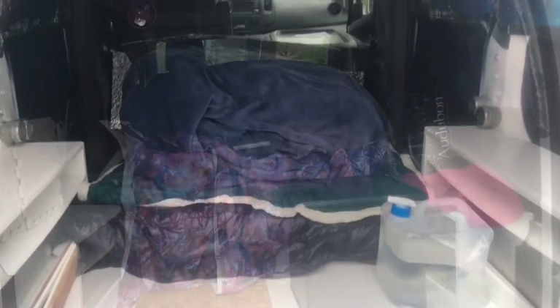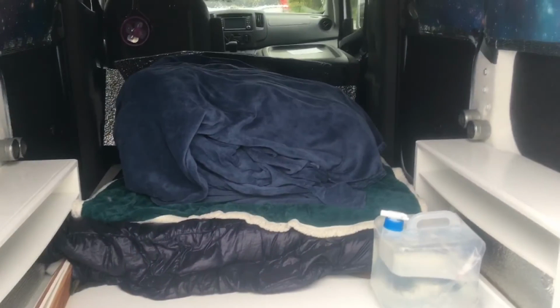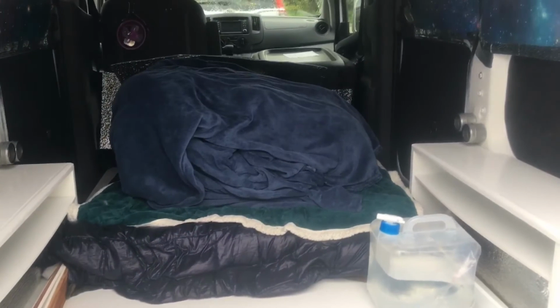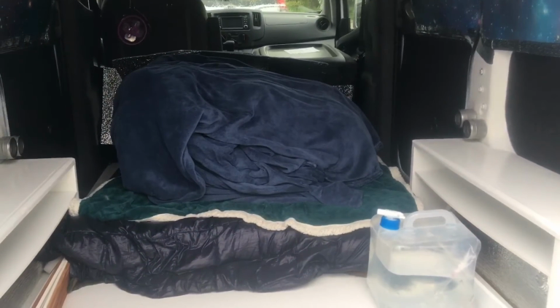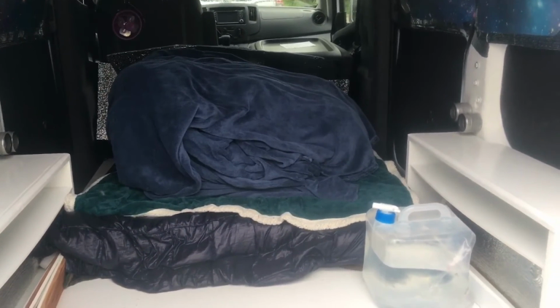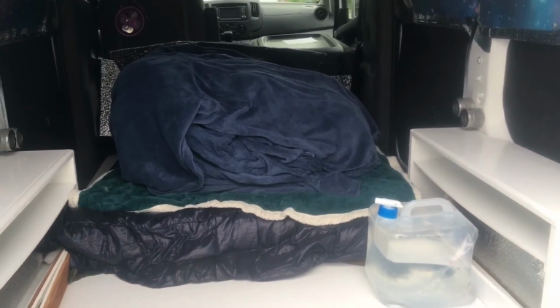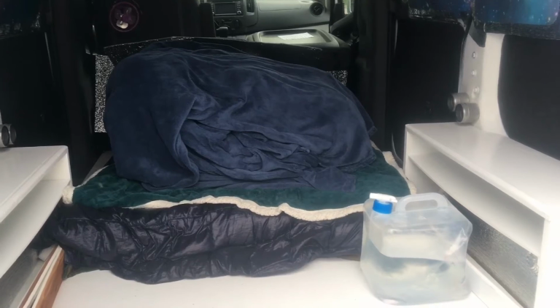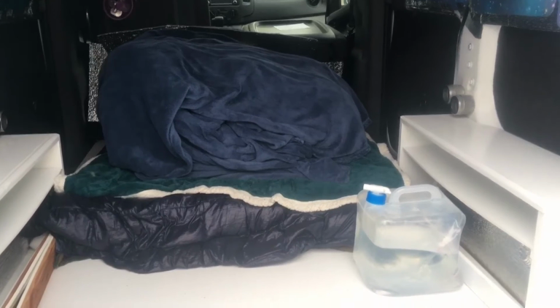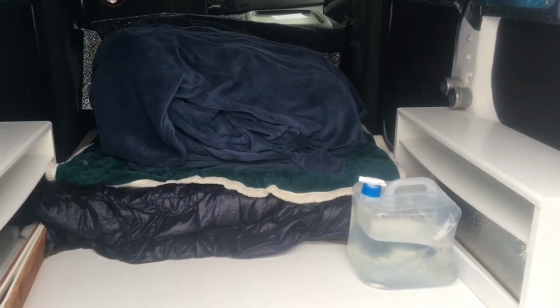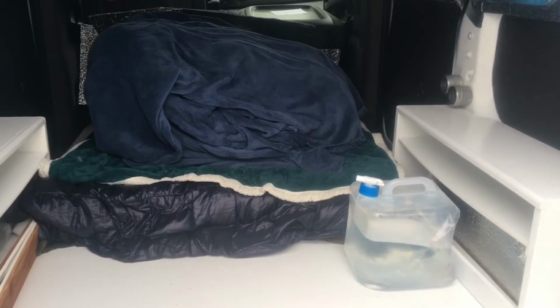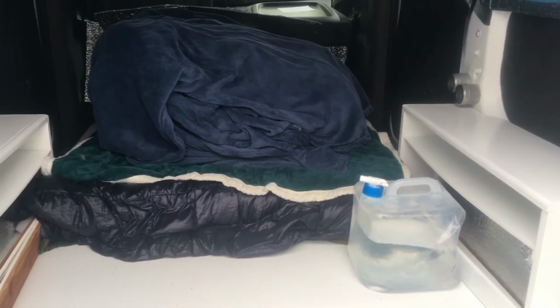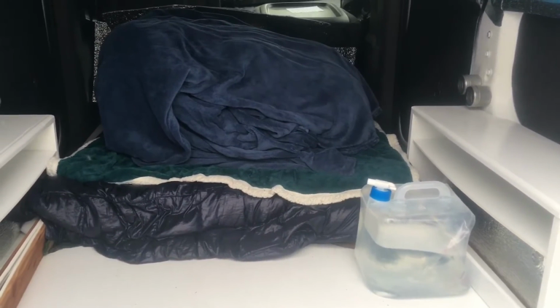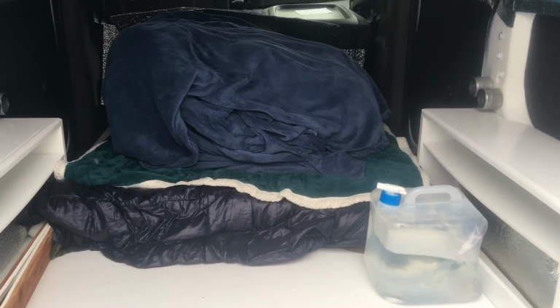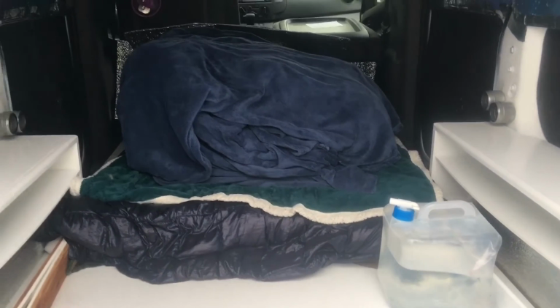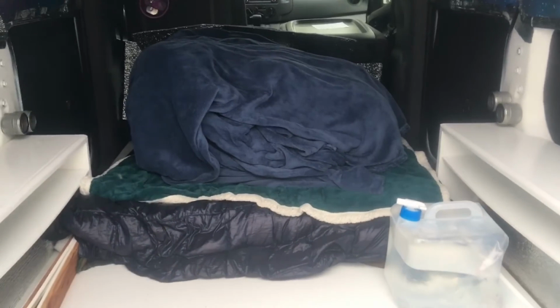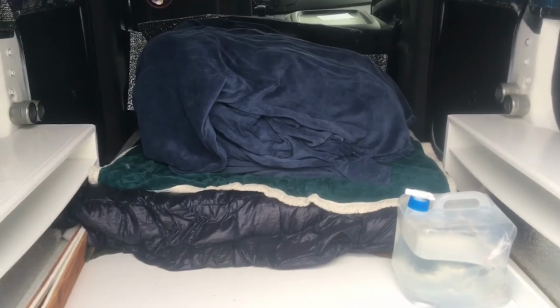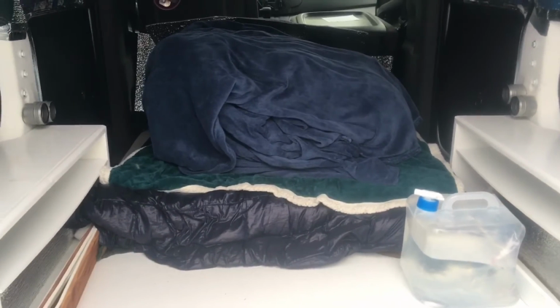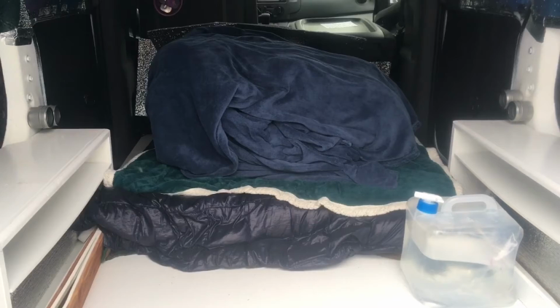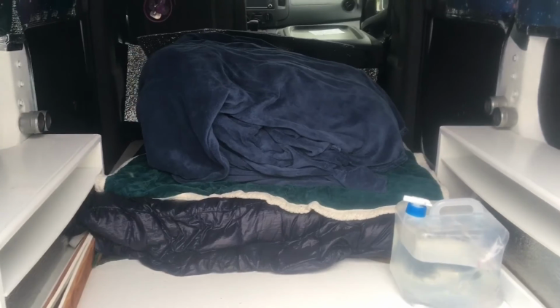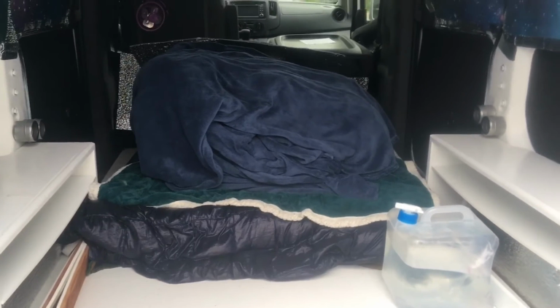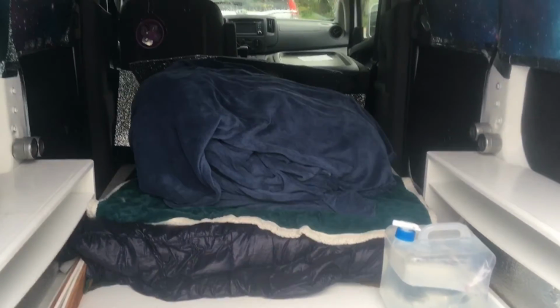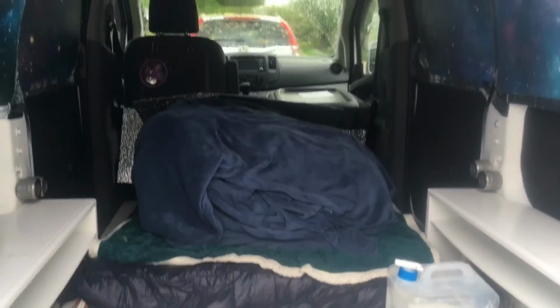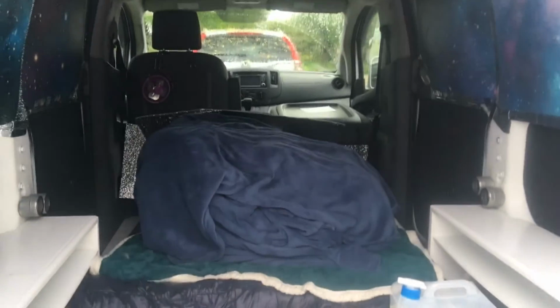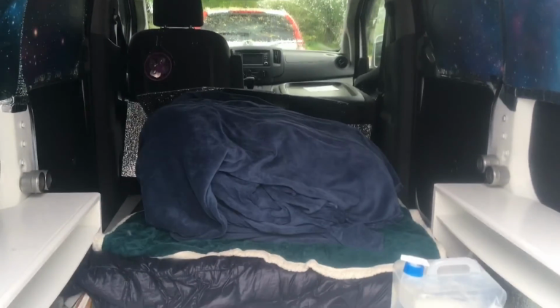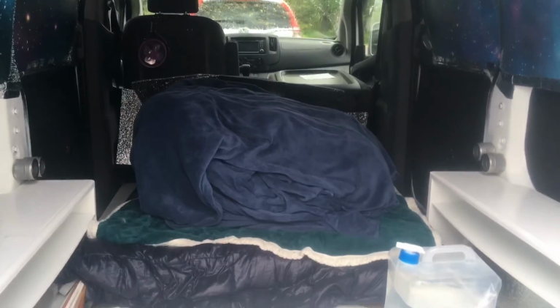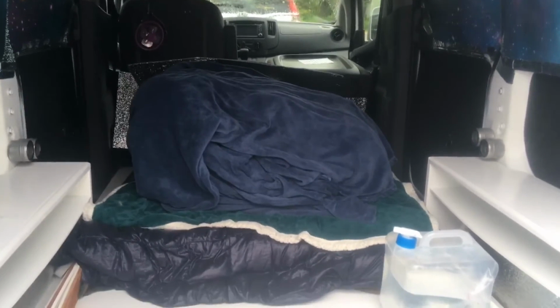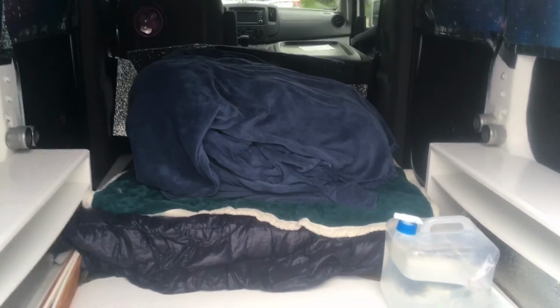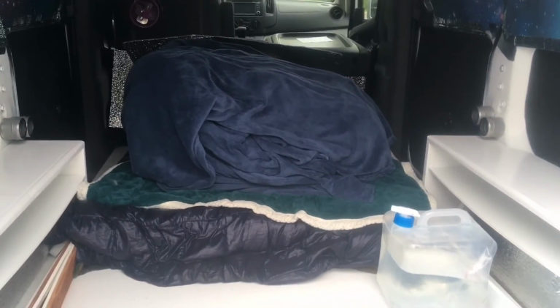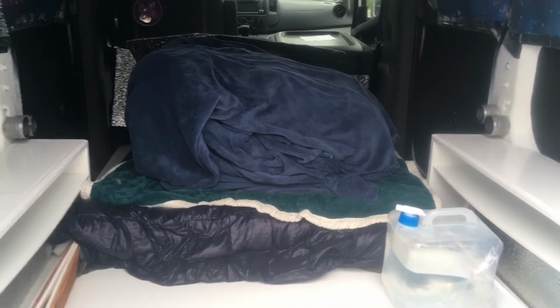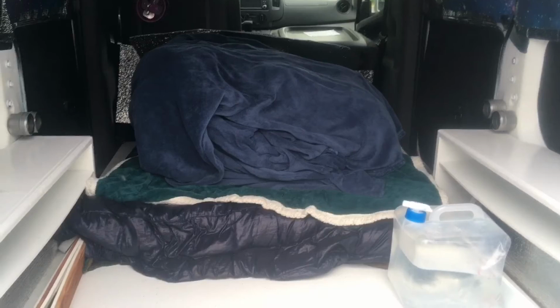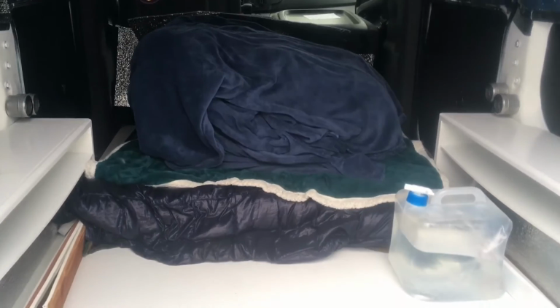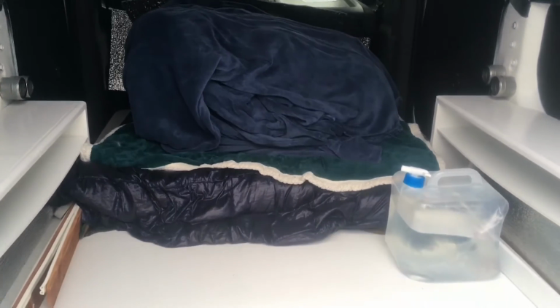I got most of the stuff out, but I'm going camping so I needed some stuff still. I got the bed platform out because a friend helped me, and I got it all serviced so the crazy scraping noise when I brake isn't happening anymore.